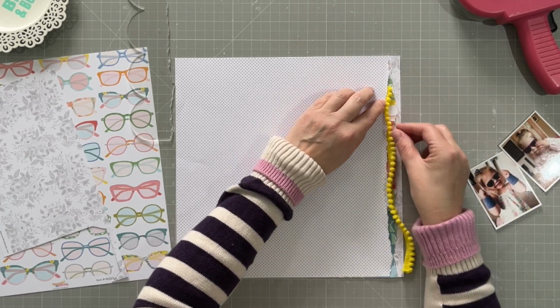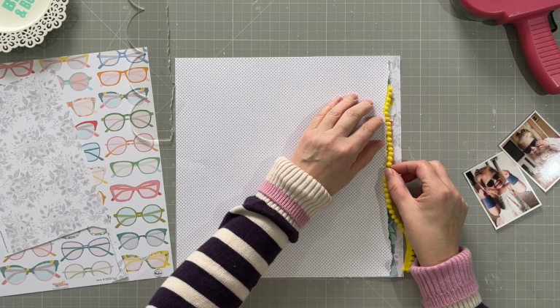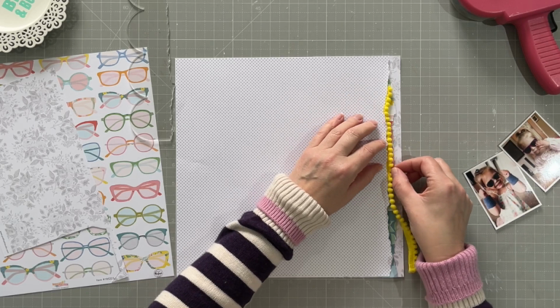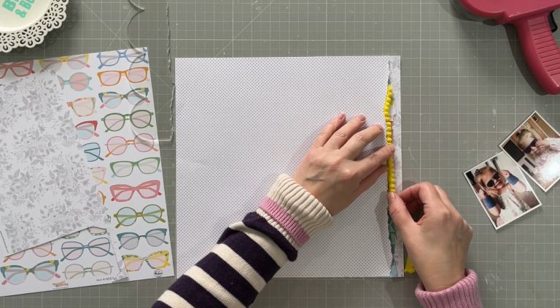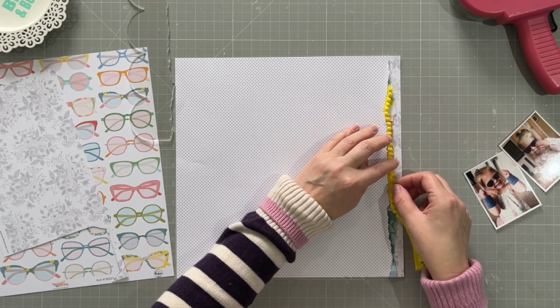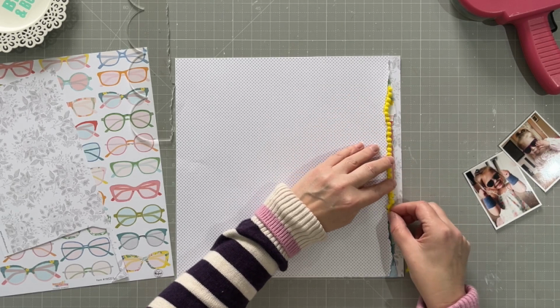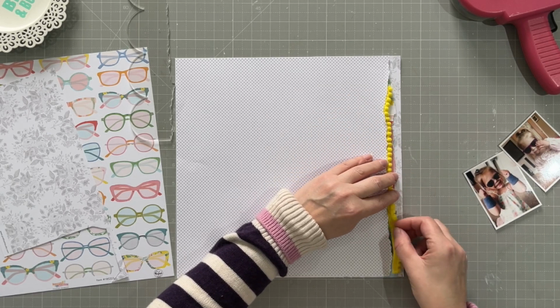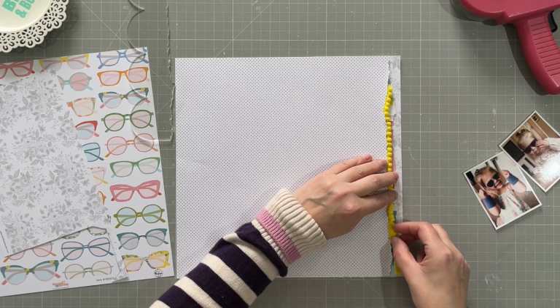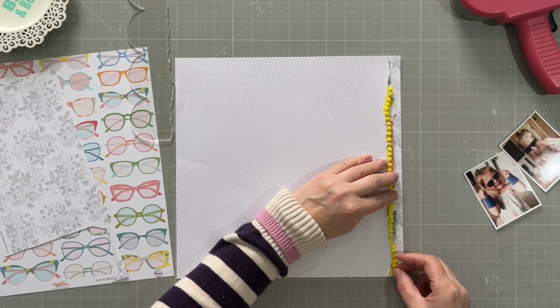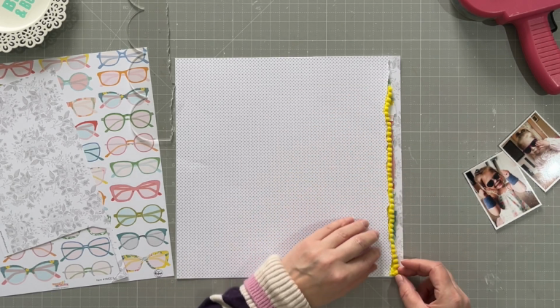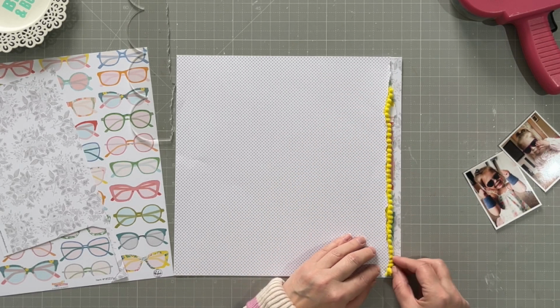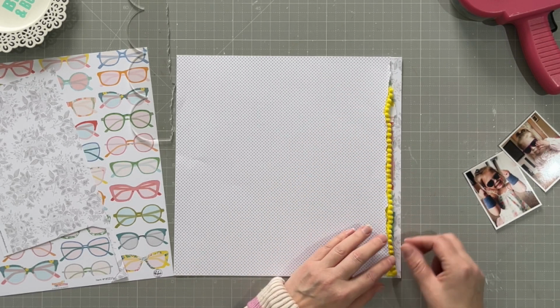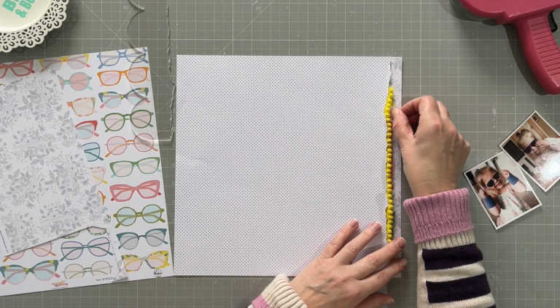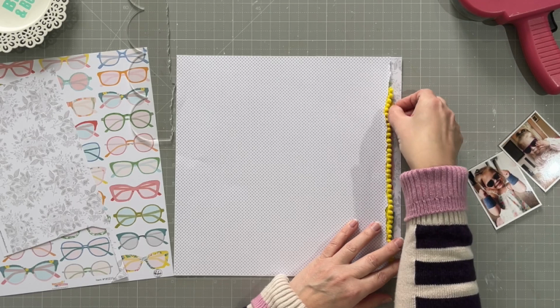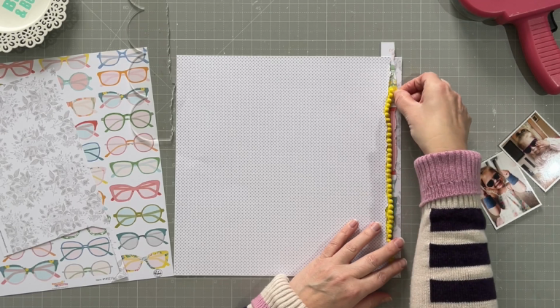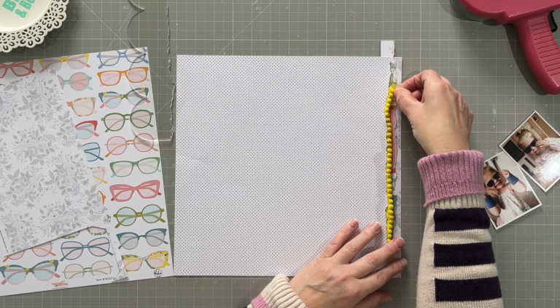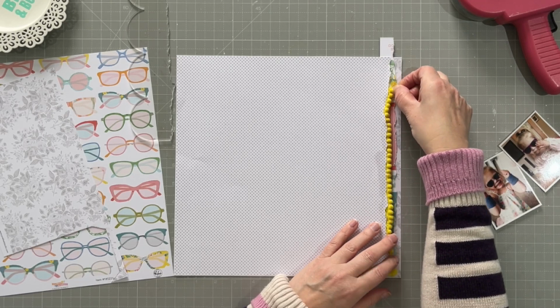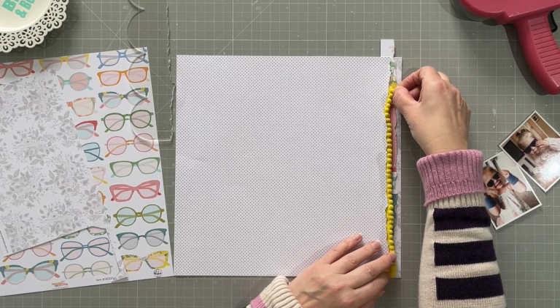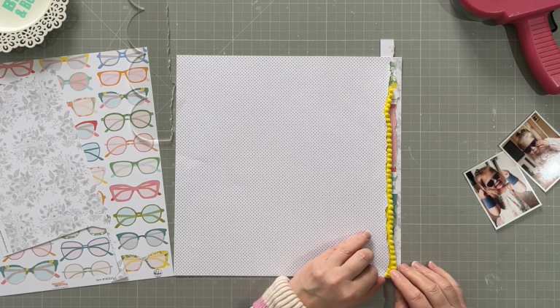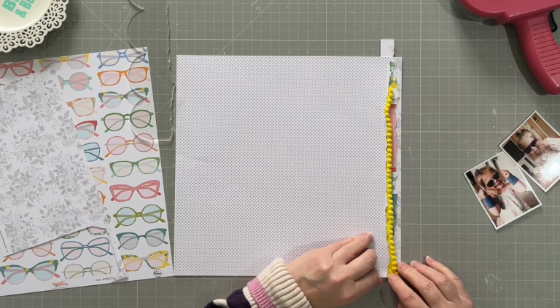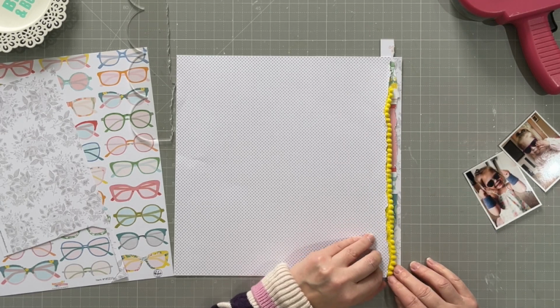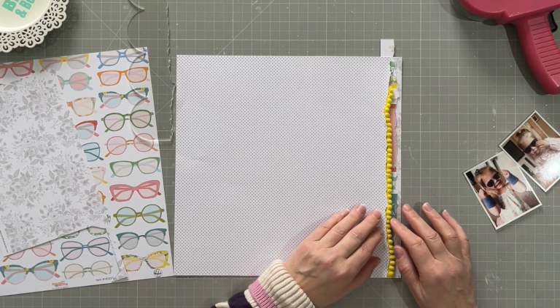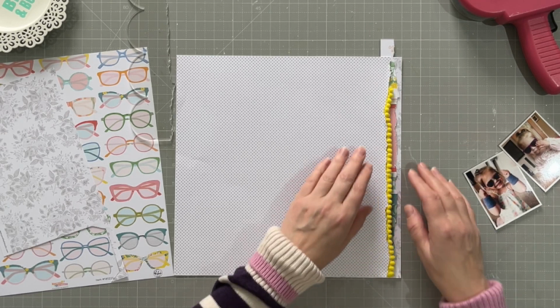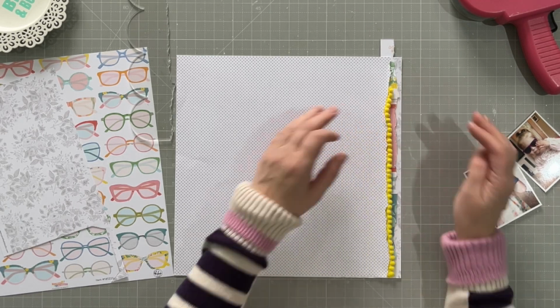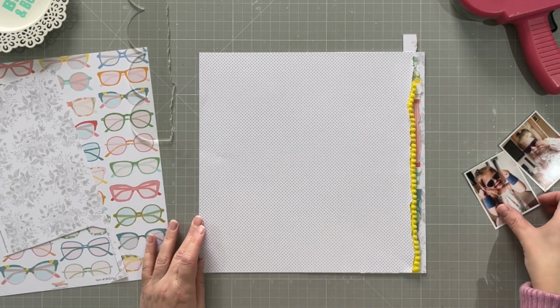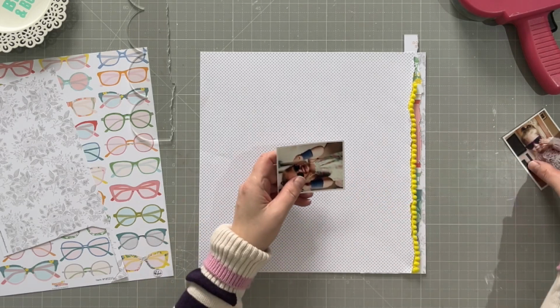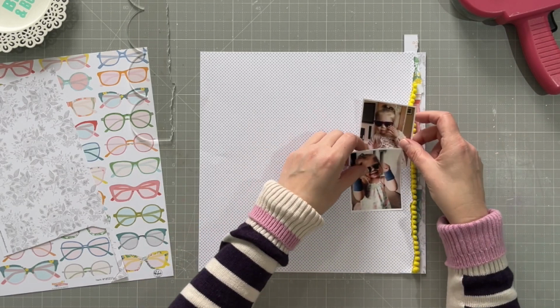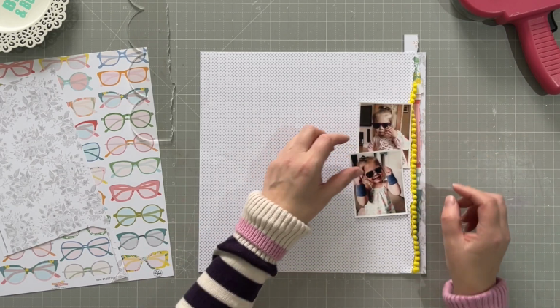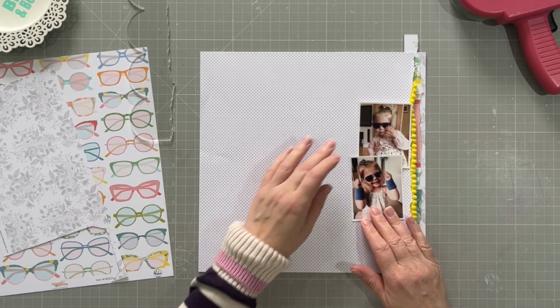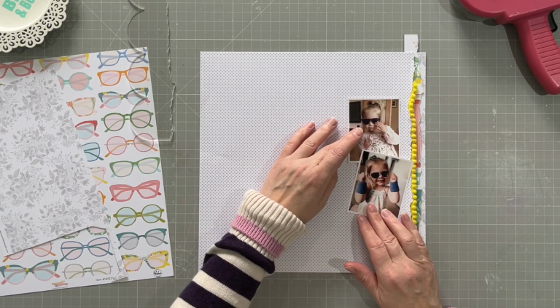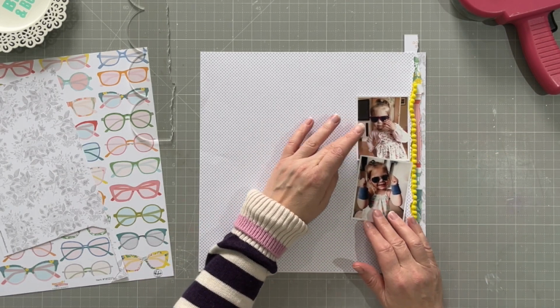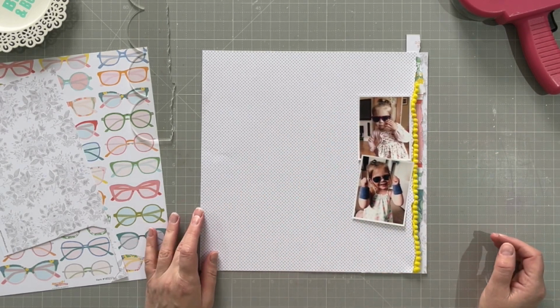I'm also going to put the pom-pom ribbon in there as I said, and I think that looks really cute. There's a really bold yellow in this collection and it goes really nicely with it.